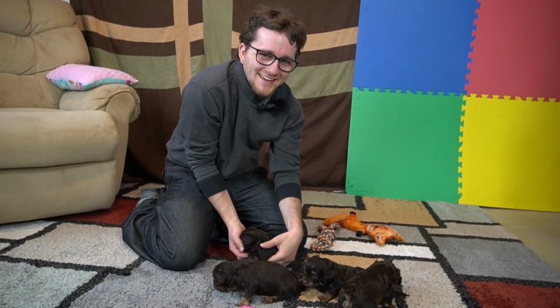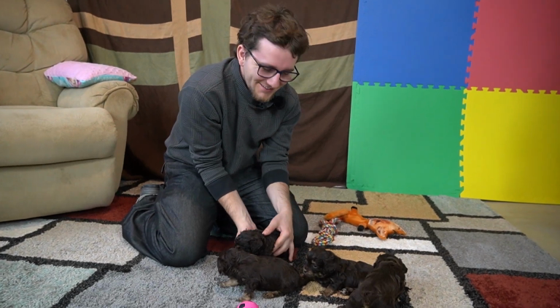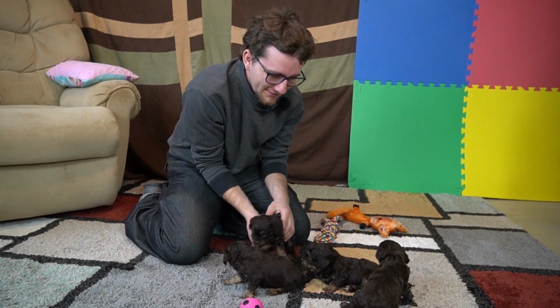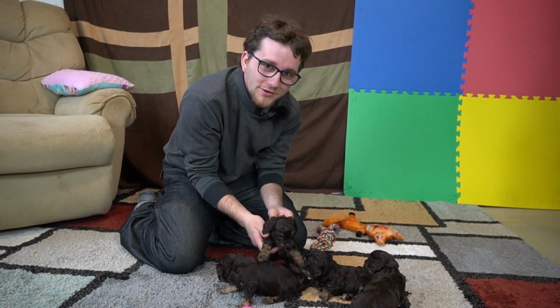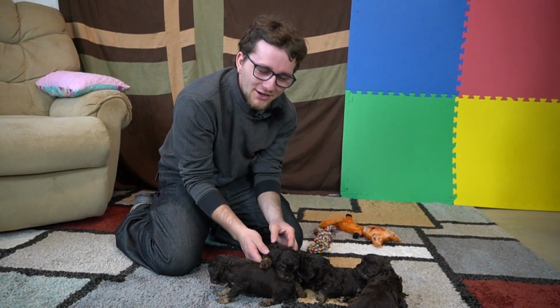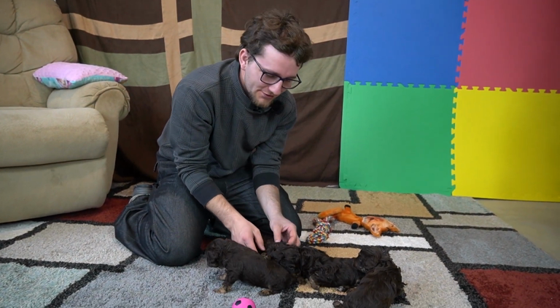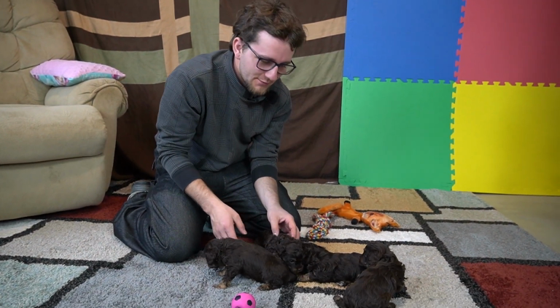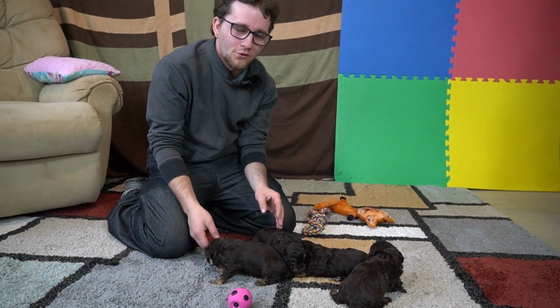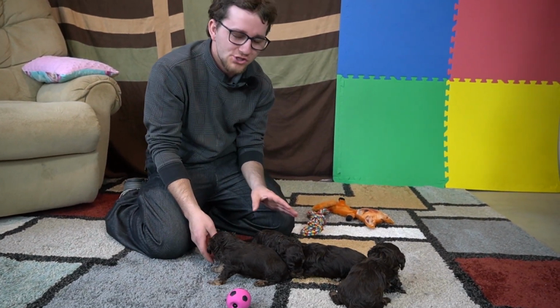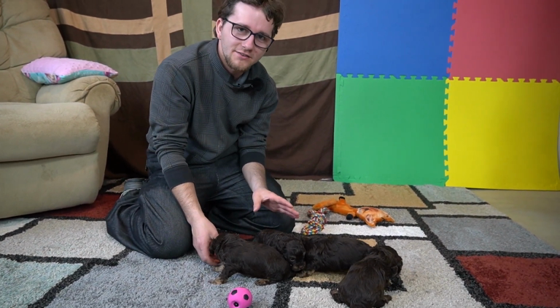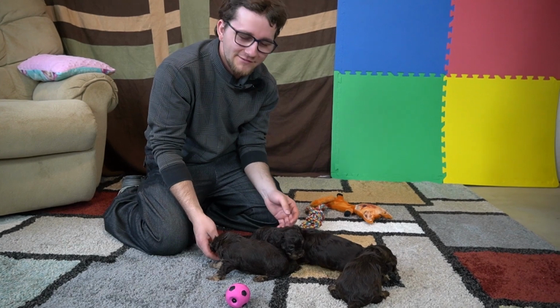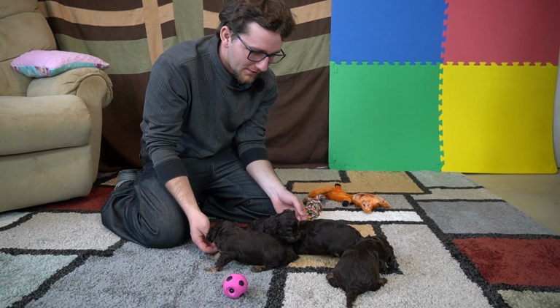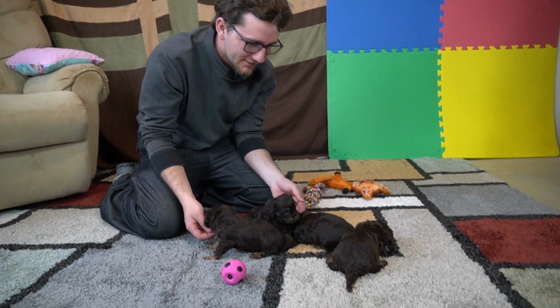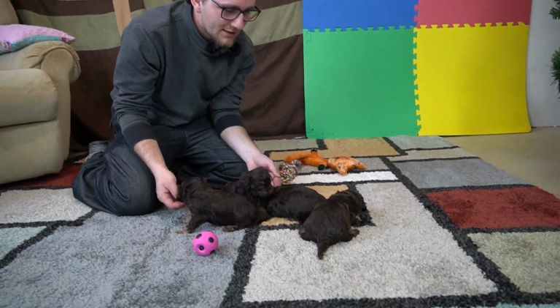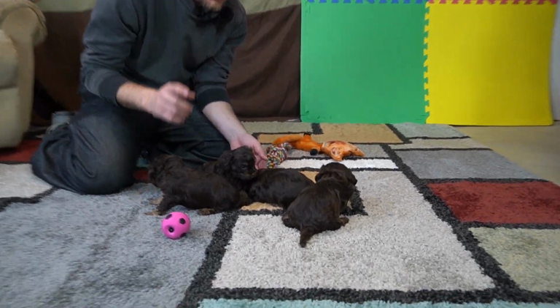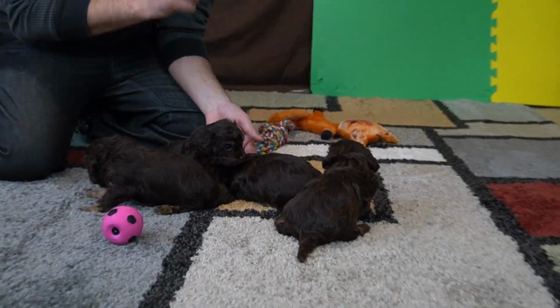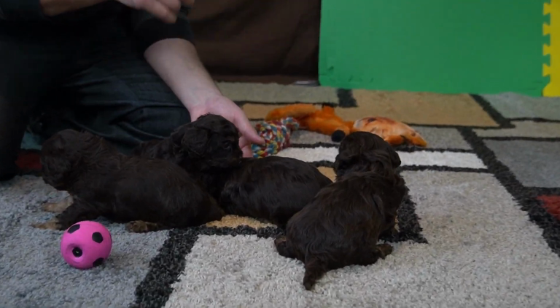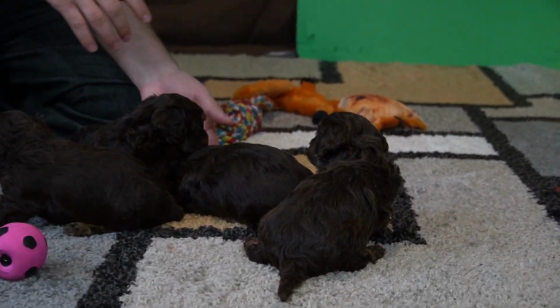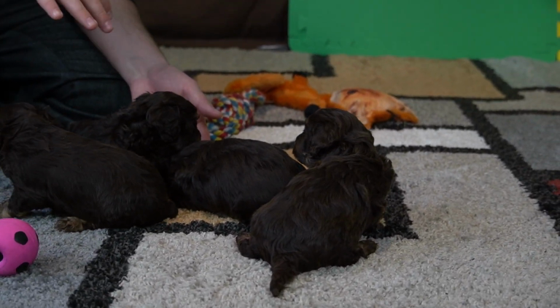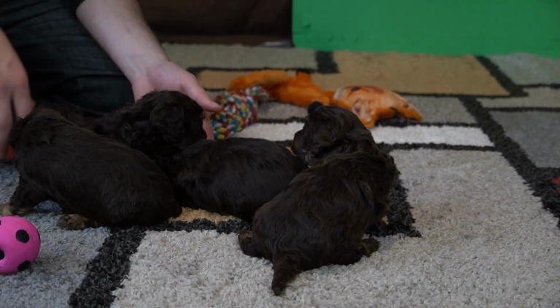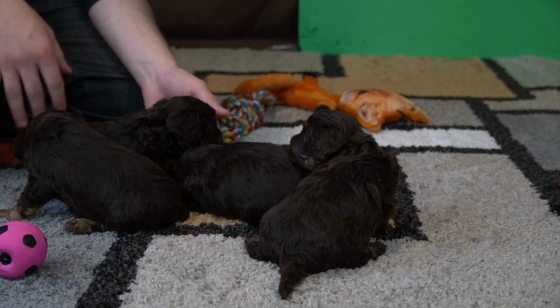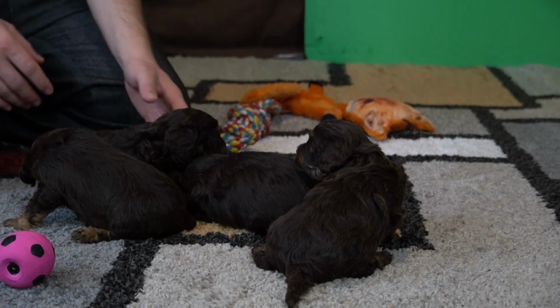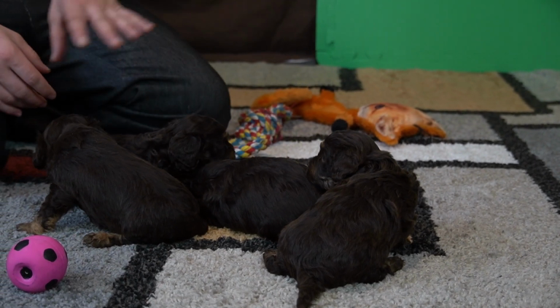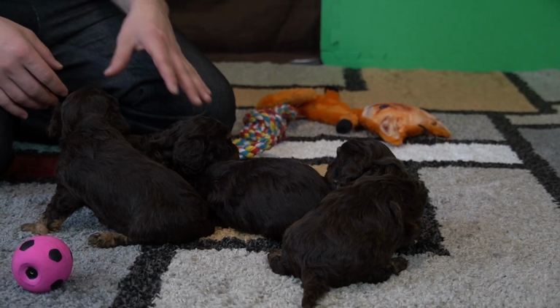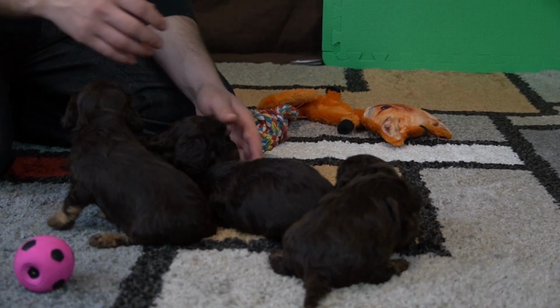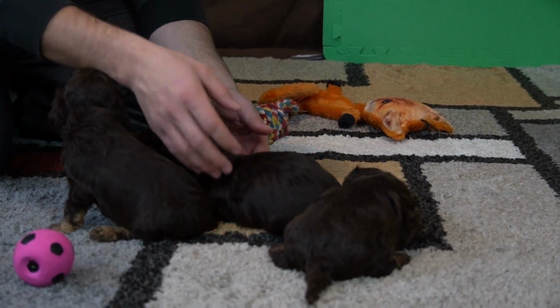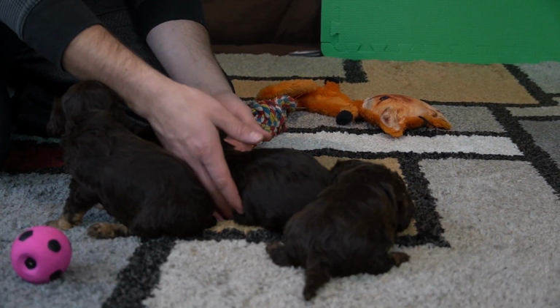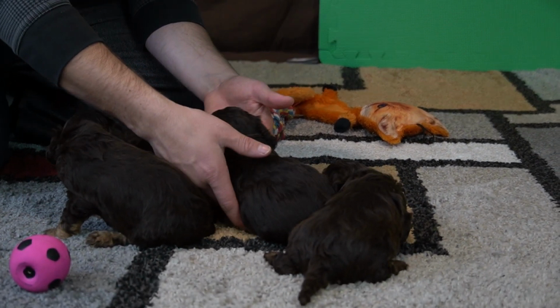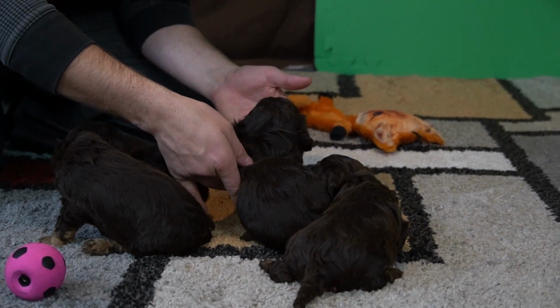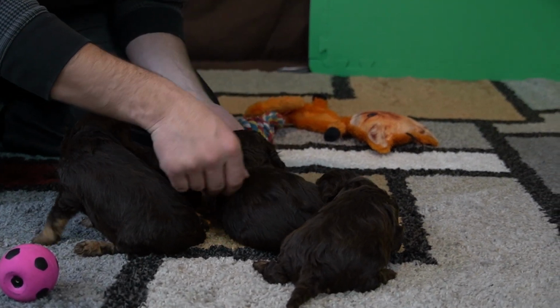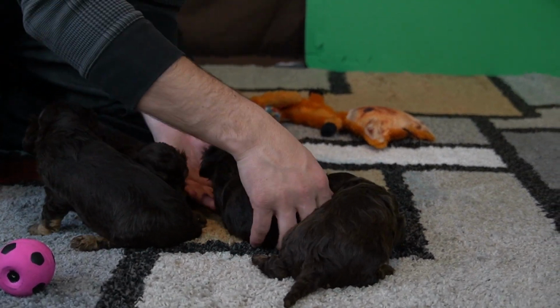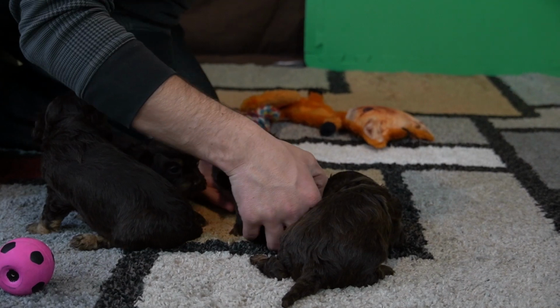Hey guys! We have Shoei and Count's litter of four chocolate Cavapoo puppies. There is one girl and three boys. One boy is spoken for, but there is still a girl and two little boys available.